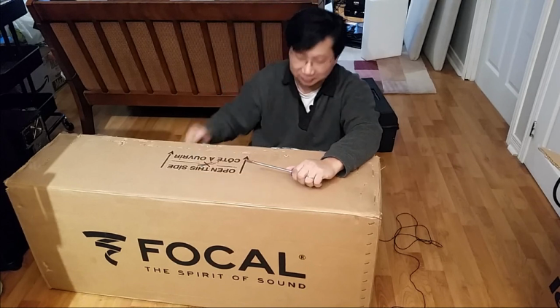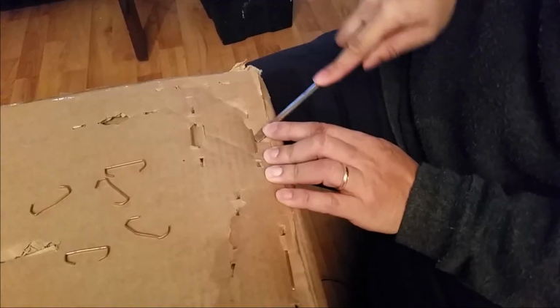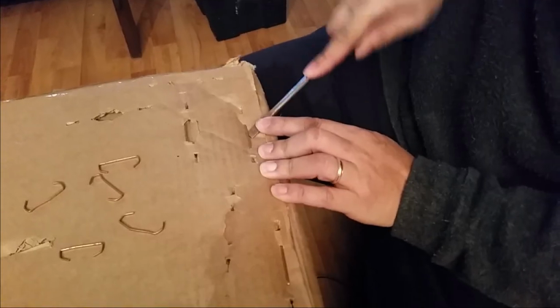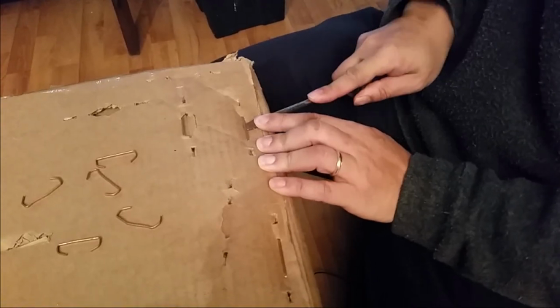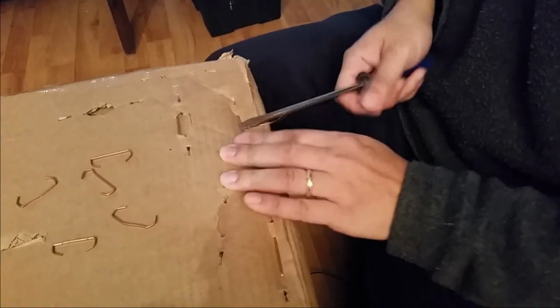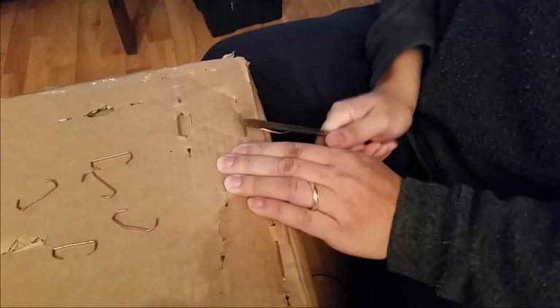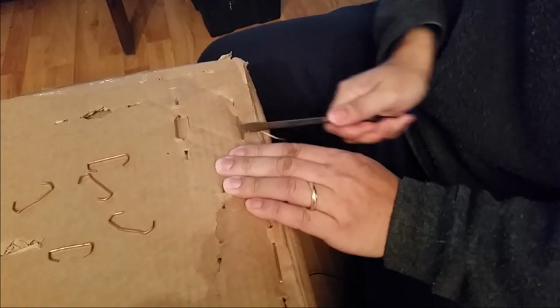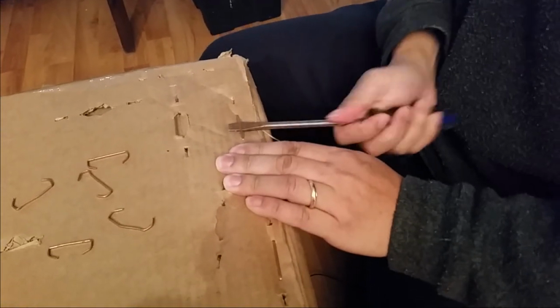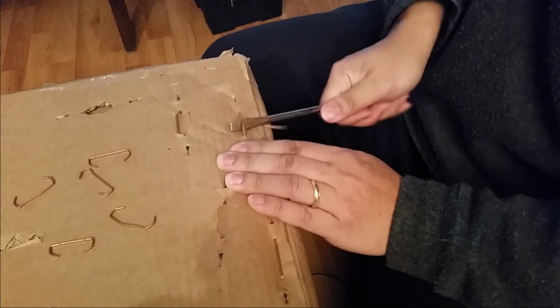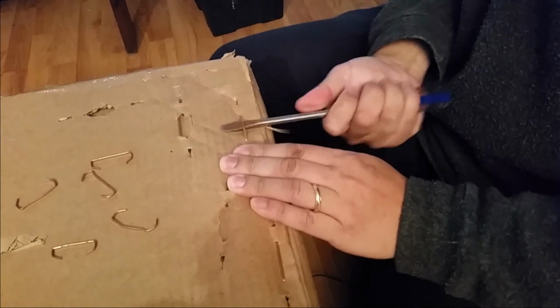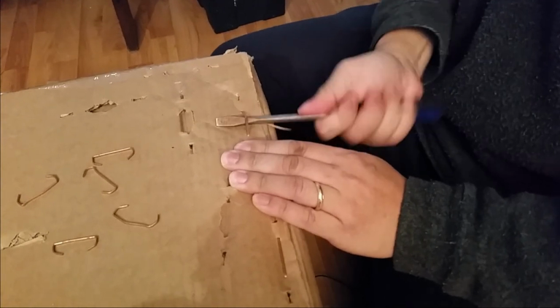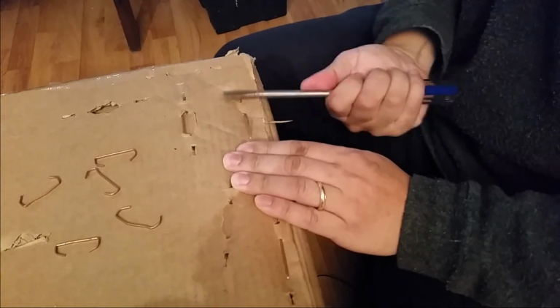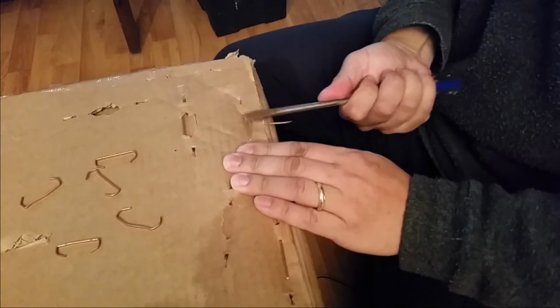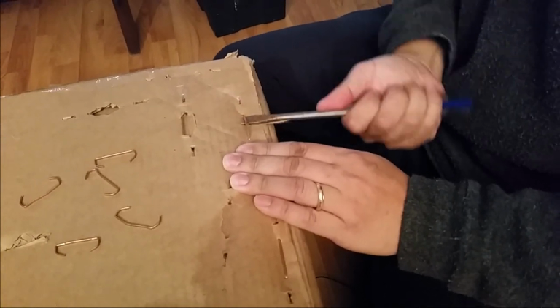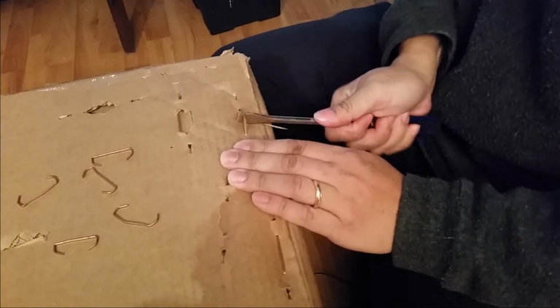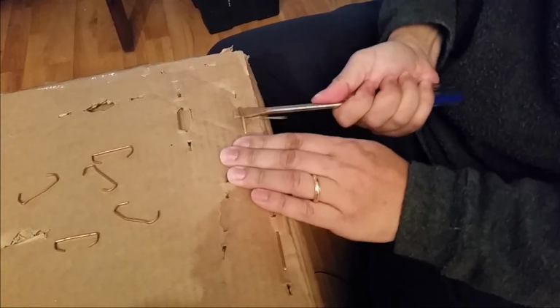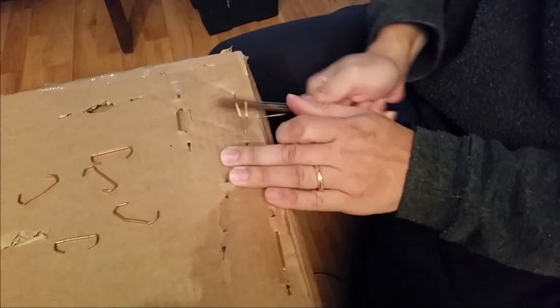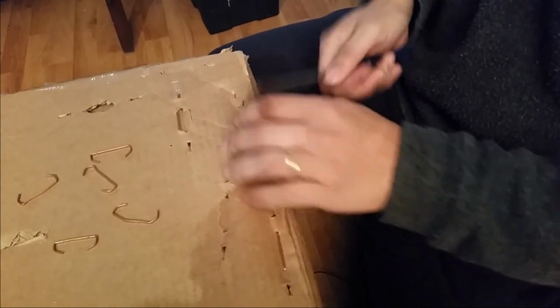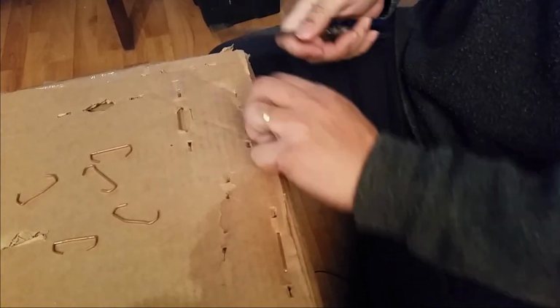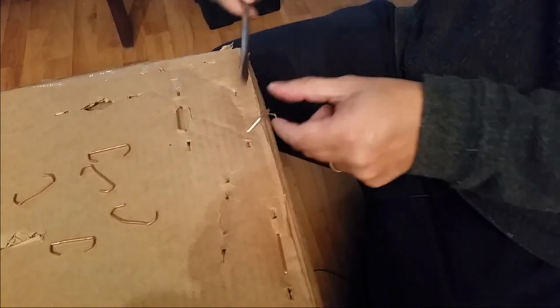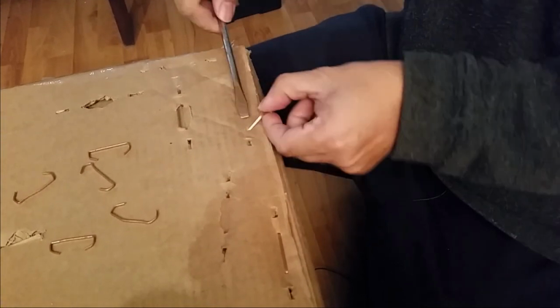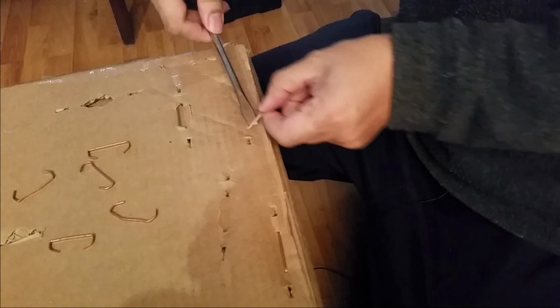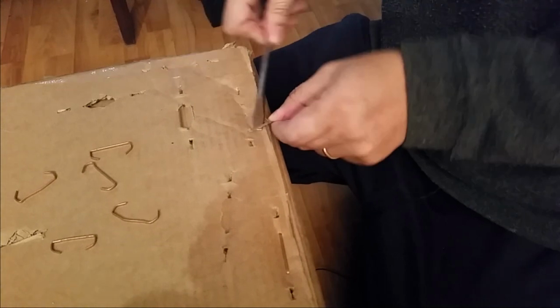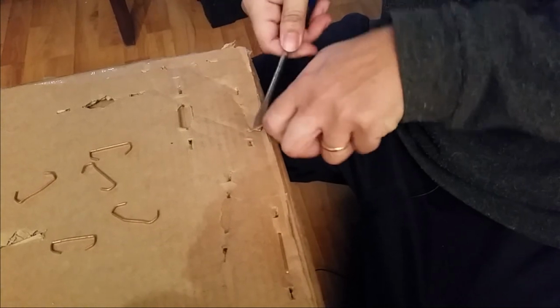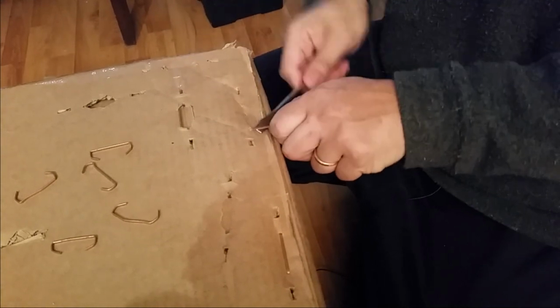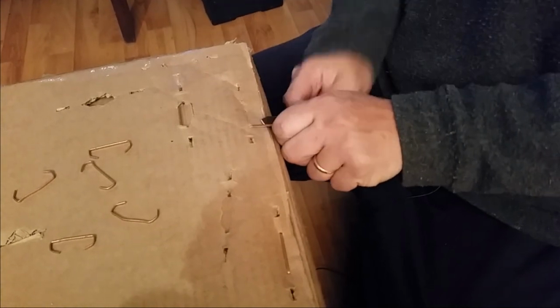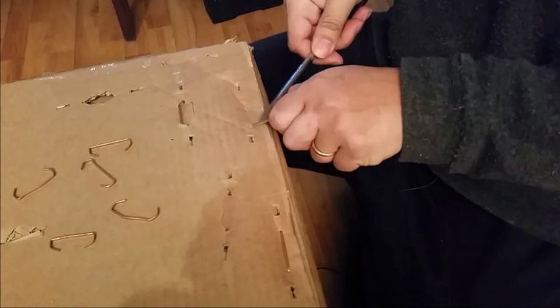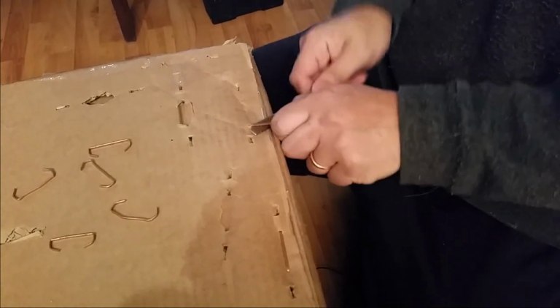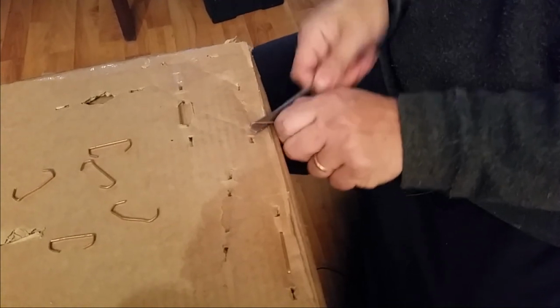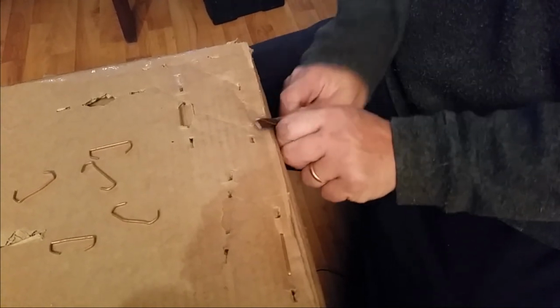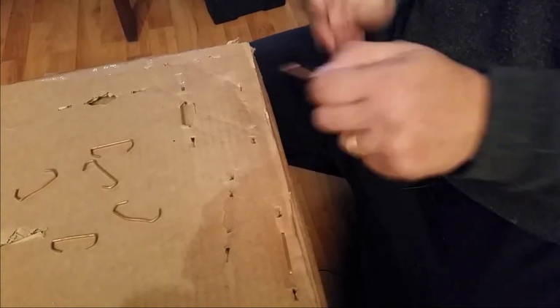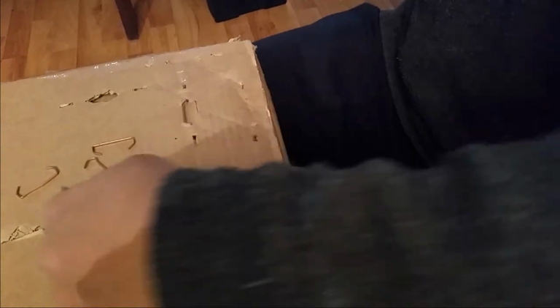I have to be very careful. Usually I would just rip the box apart, but given the fact that it's brand new, I'm being extra careful. I'd rather hurt myself than the speakers.